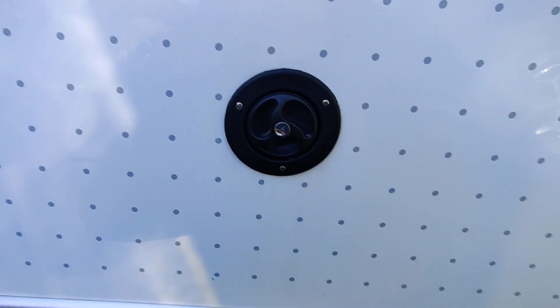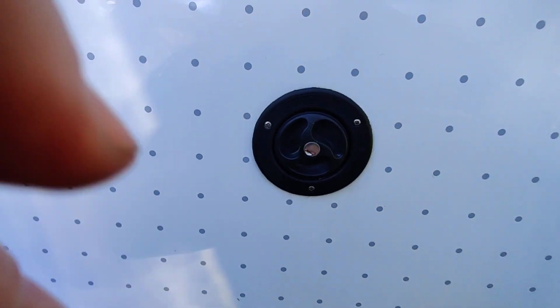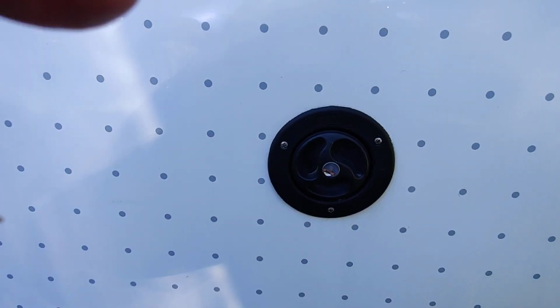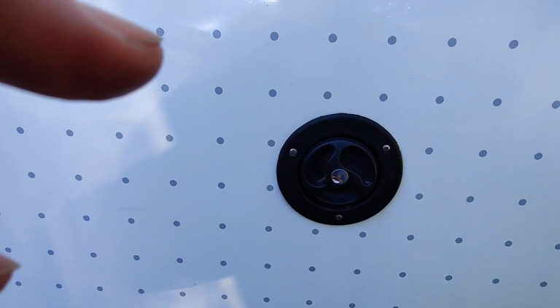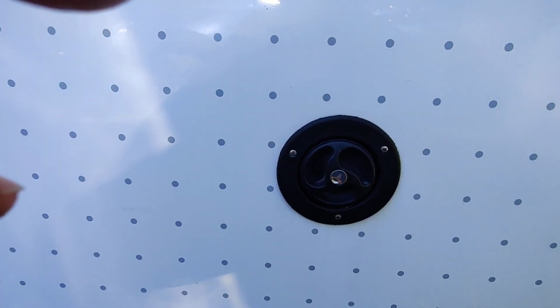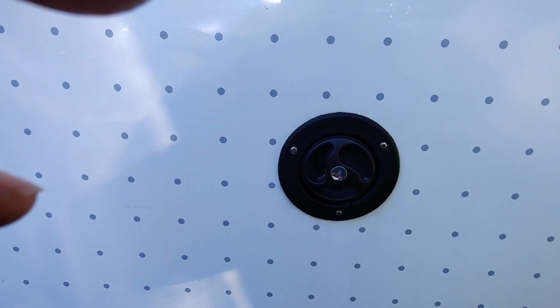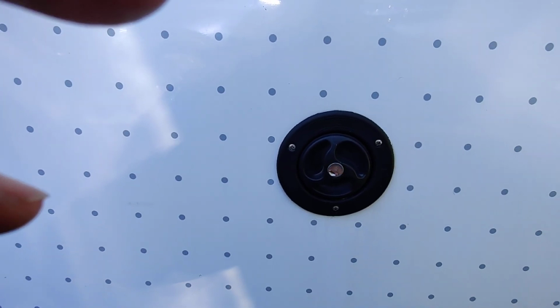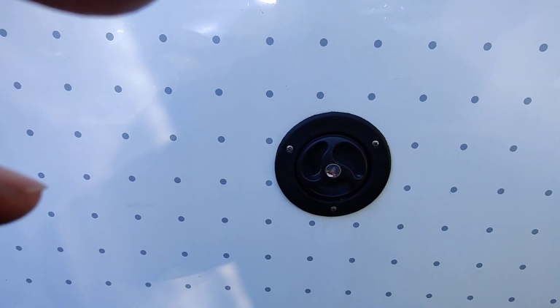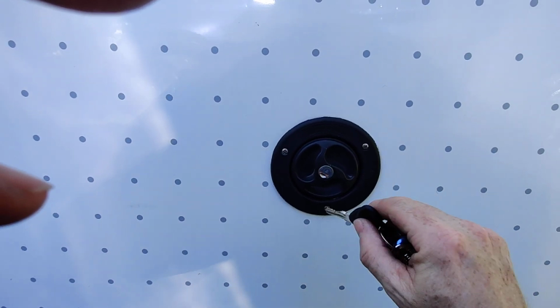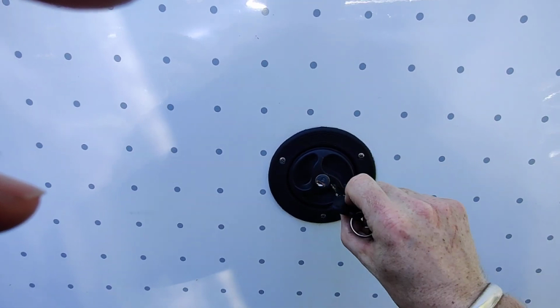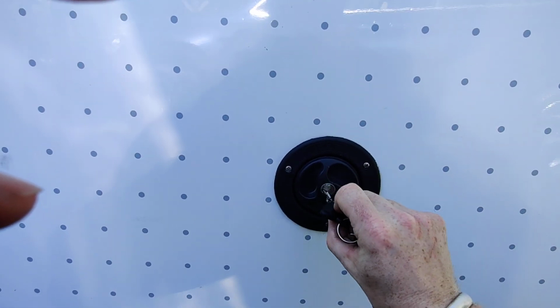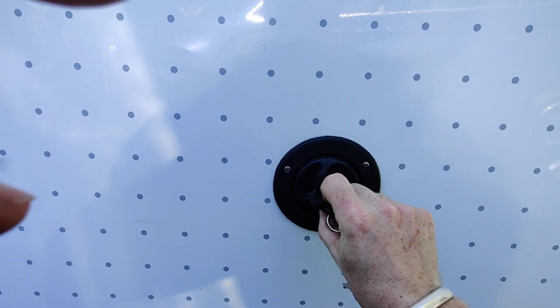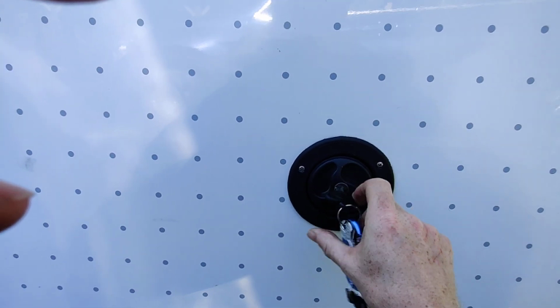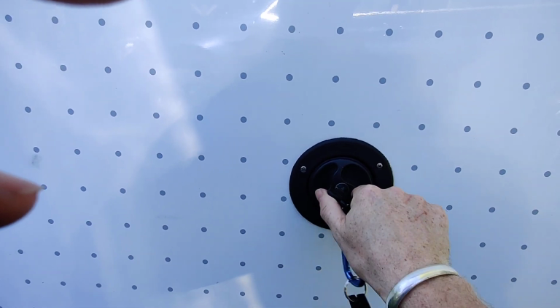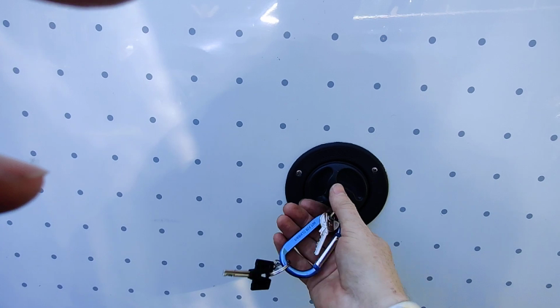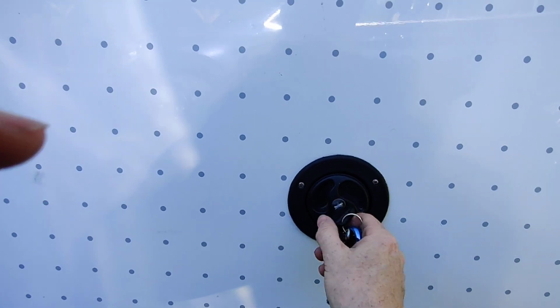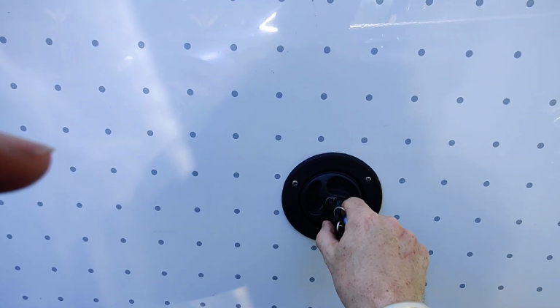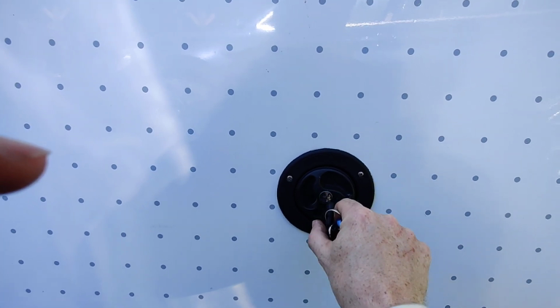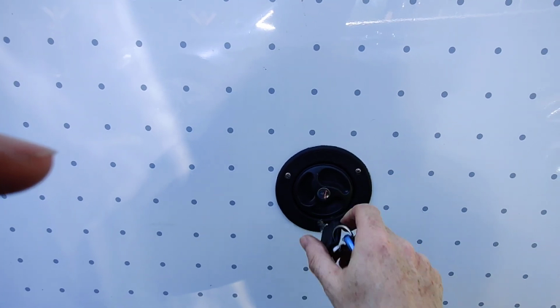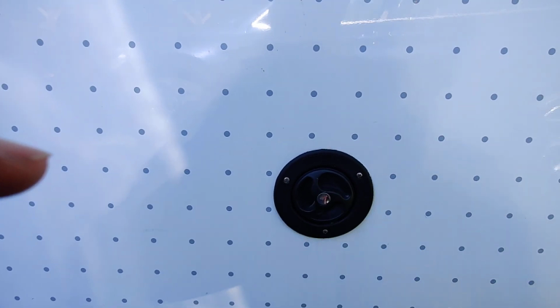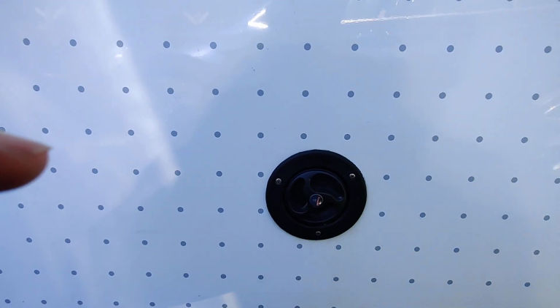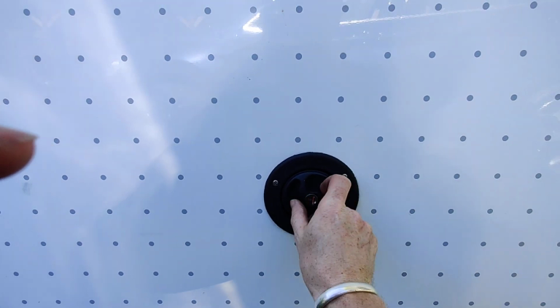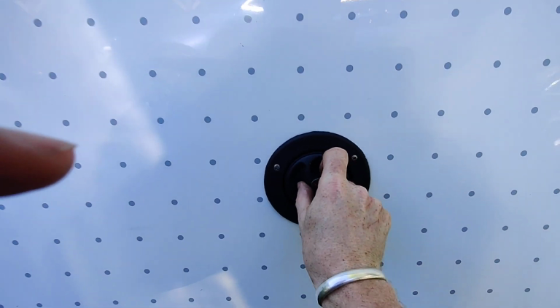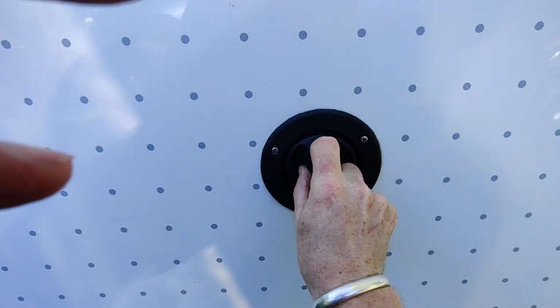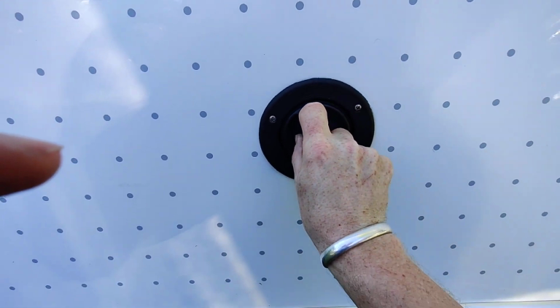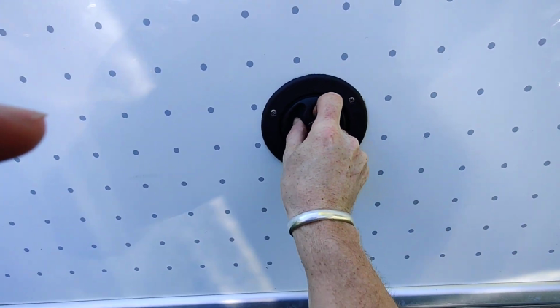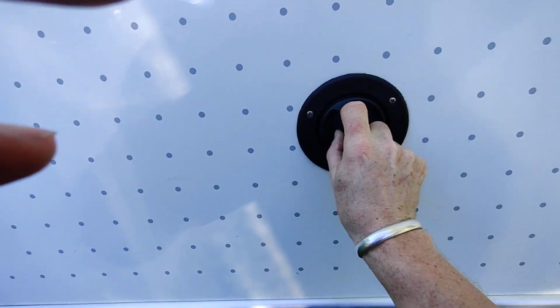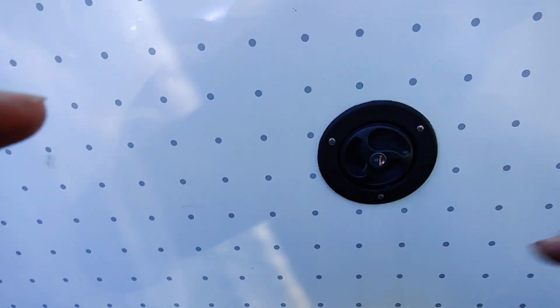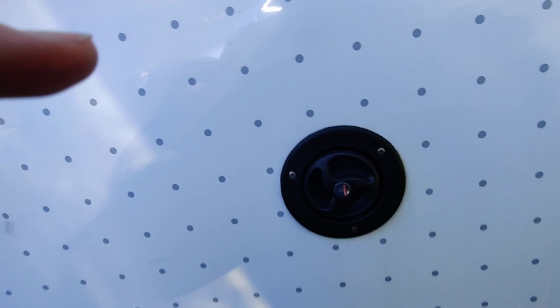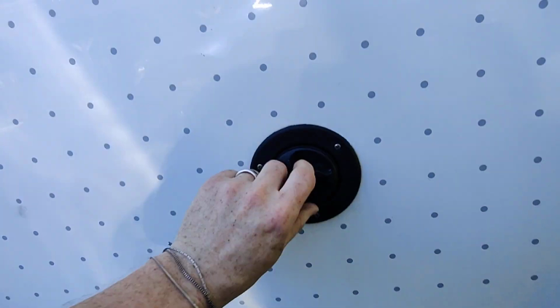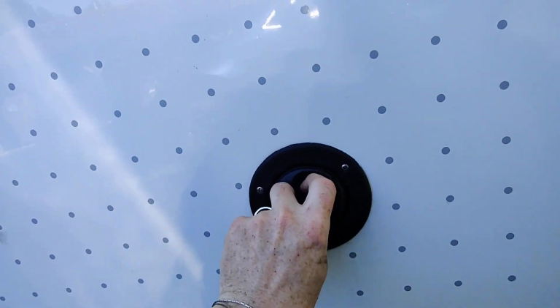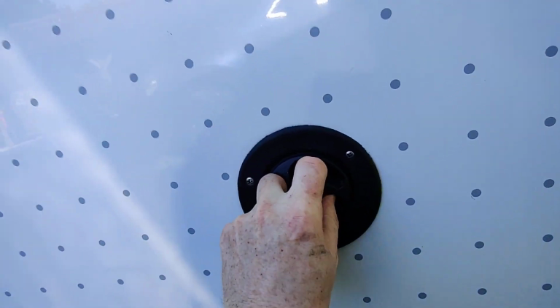When we first got the caravan we couldn't work out how this water connection worked. First of all you unlock it like that, pull the key back out, and you push in and turn. It's really hard to do one-handed.